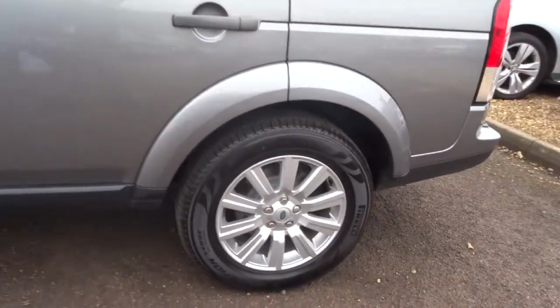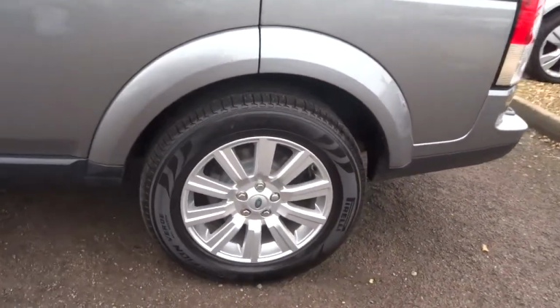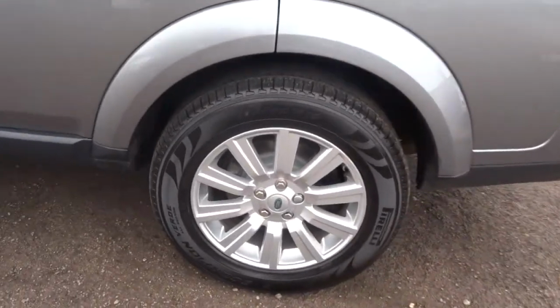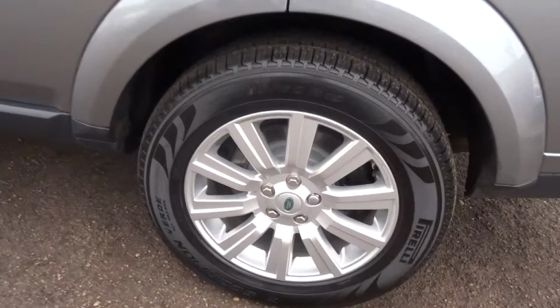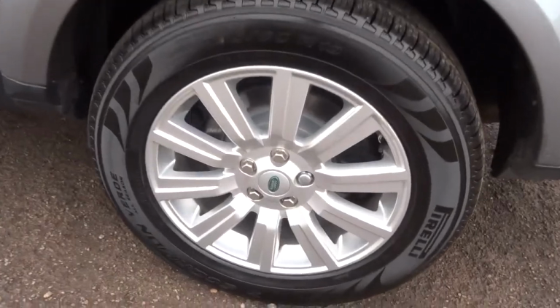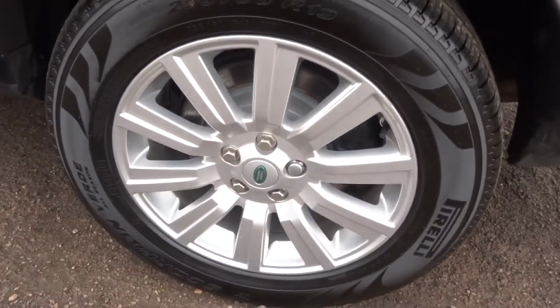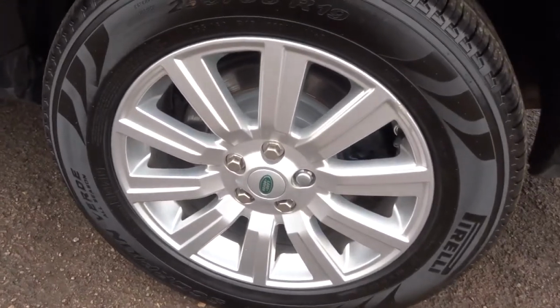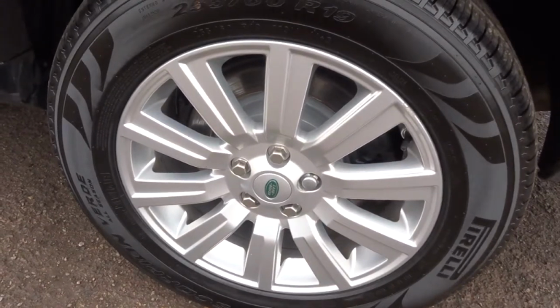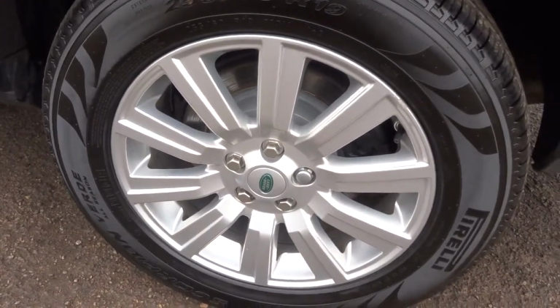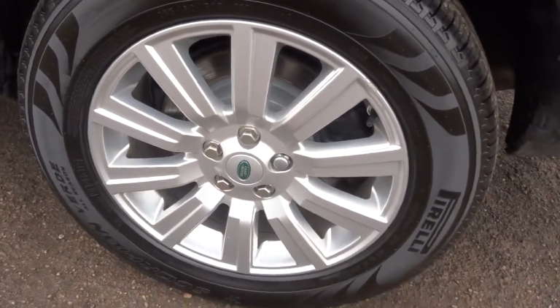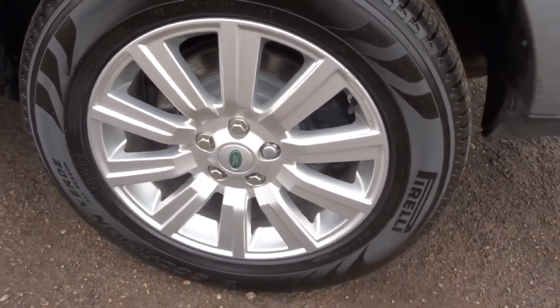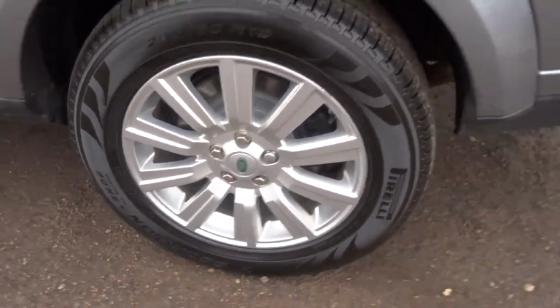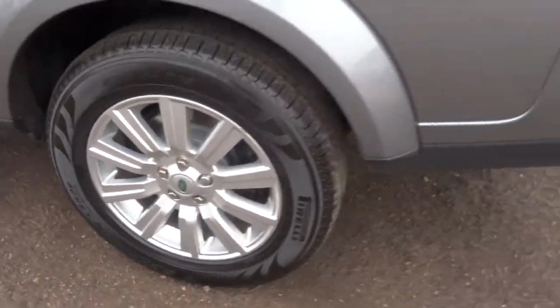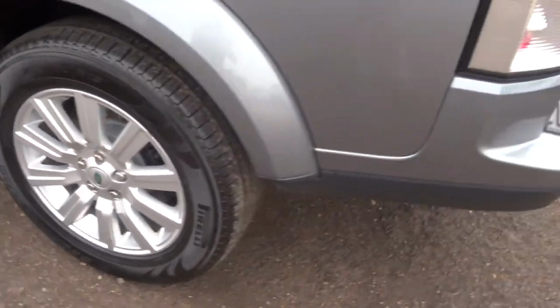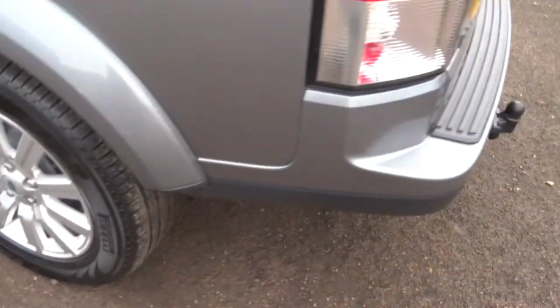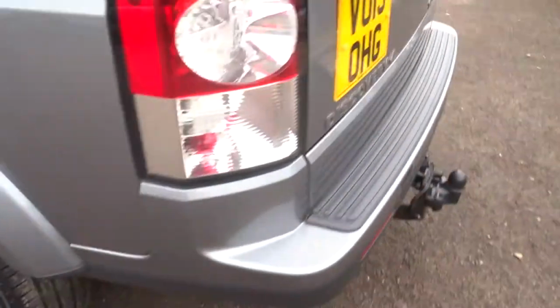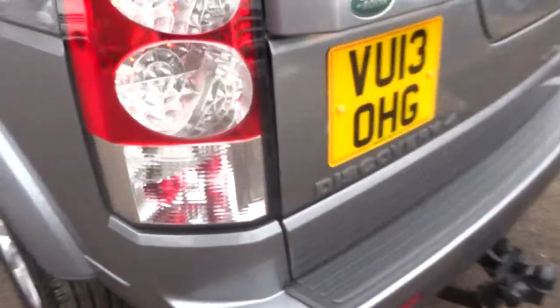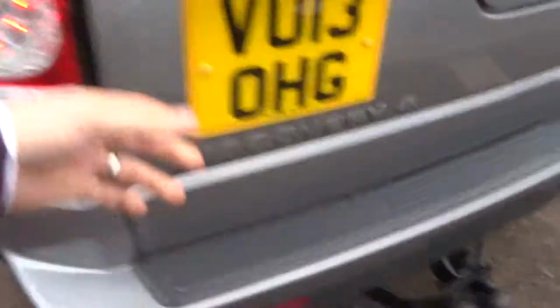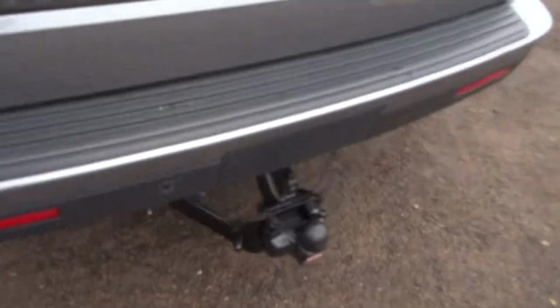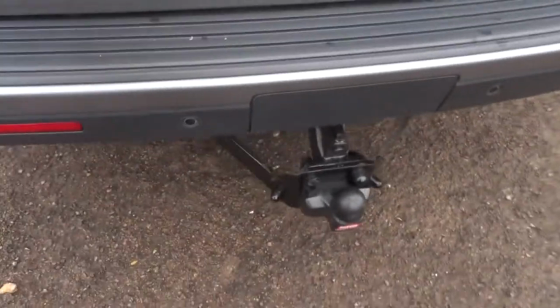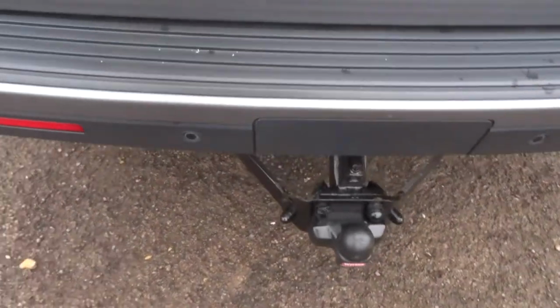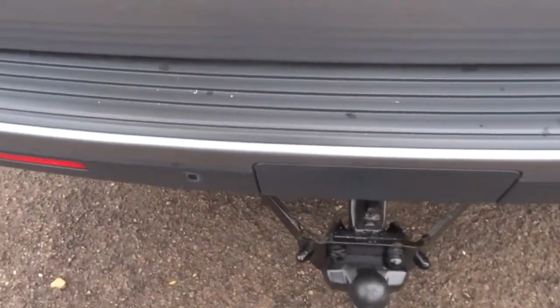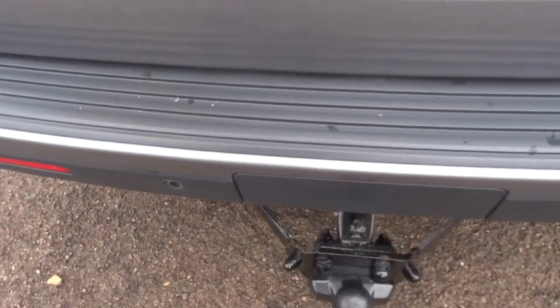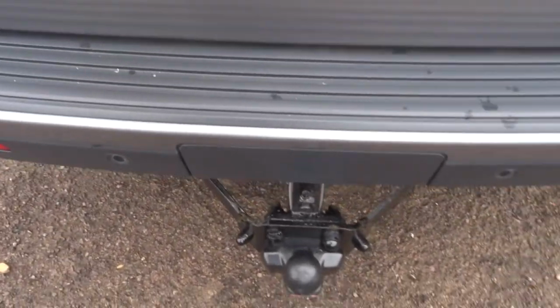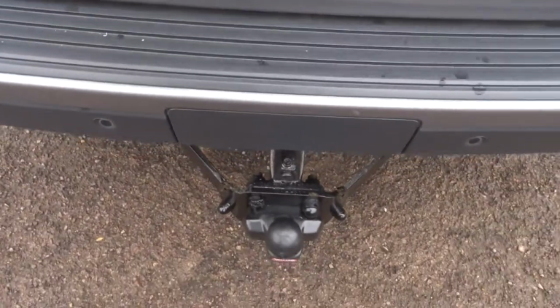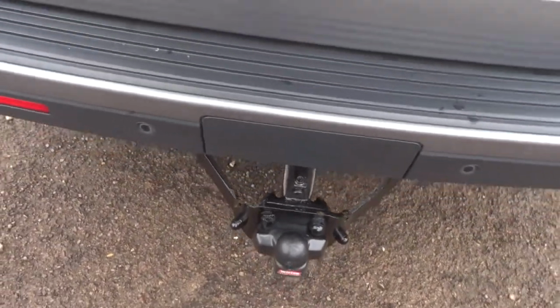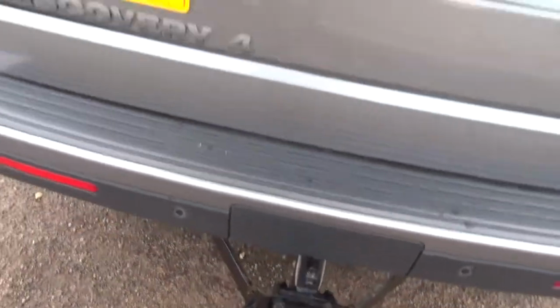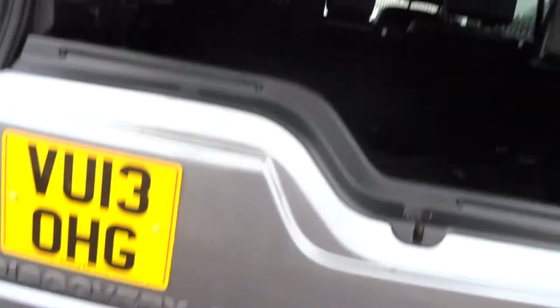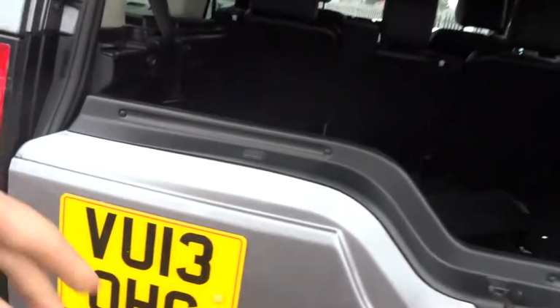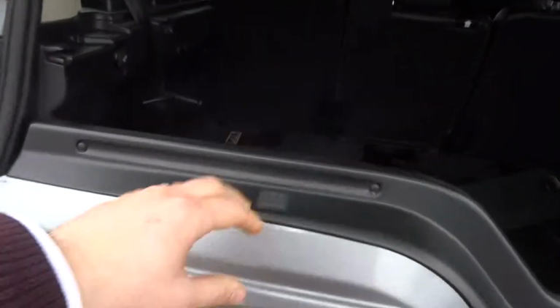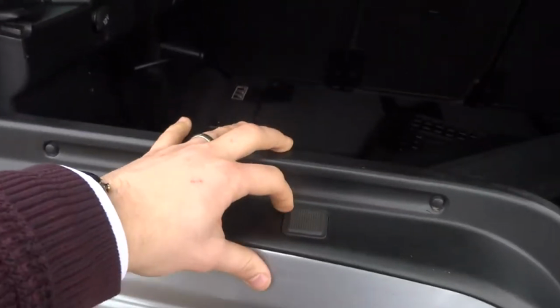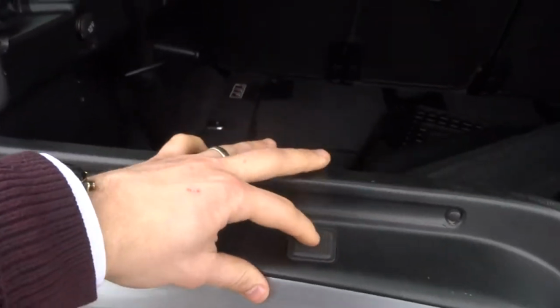Gorgeous alloy wheels in fantastic condition with some Pirelli tyres — they're Scorpions. Tow bar and split tailgate.